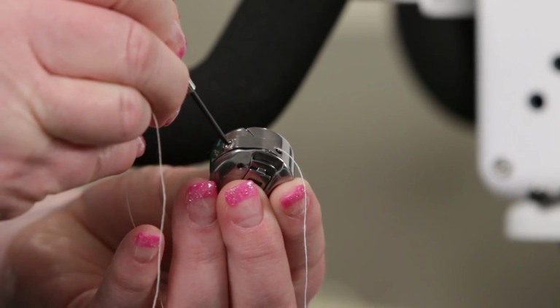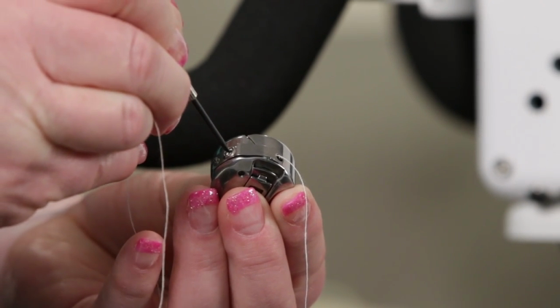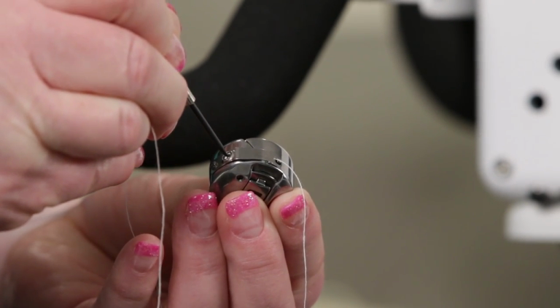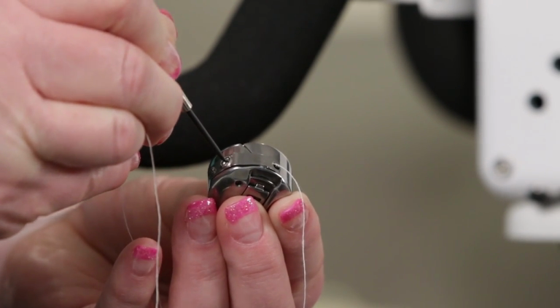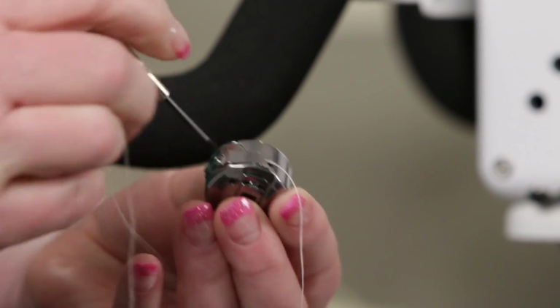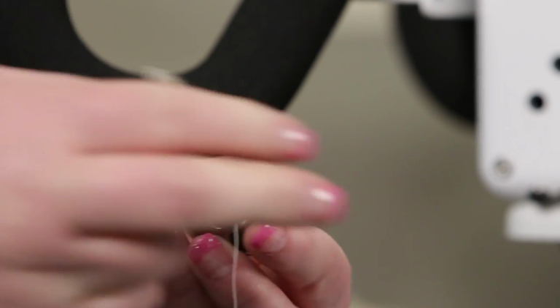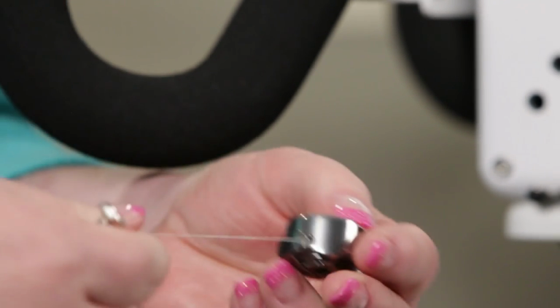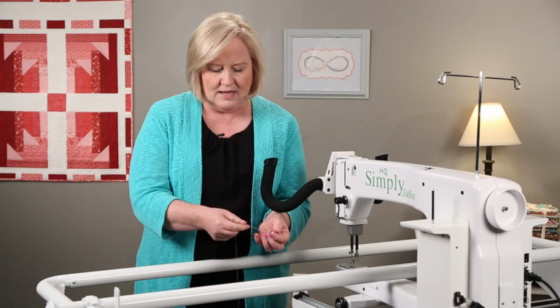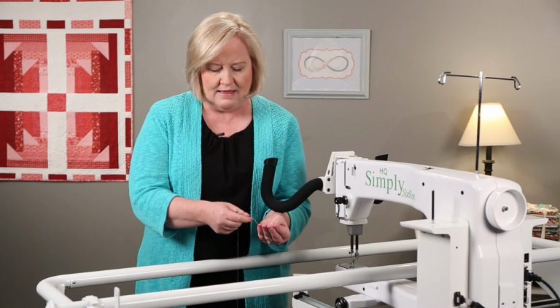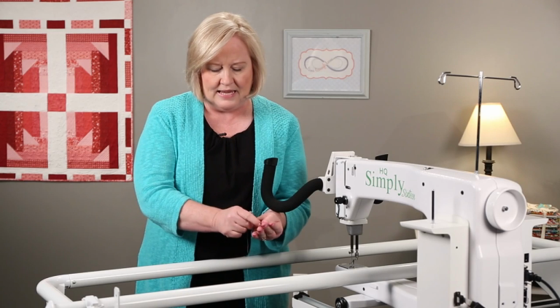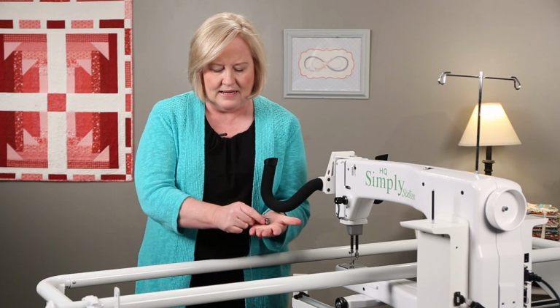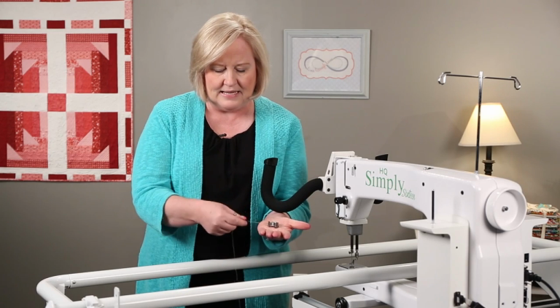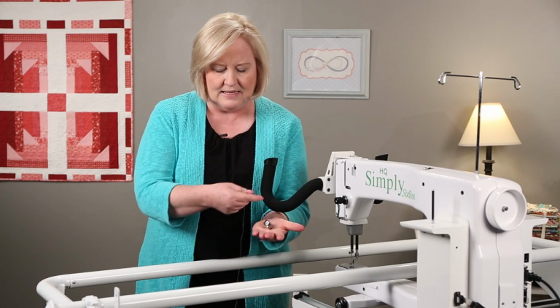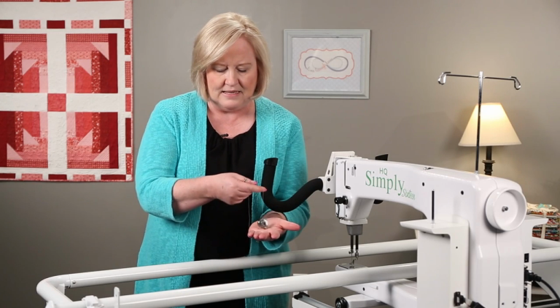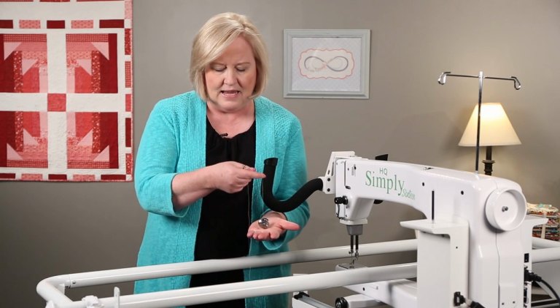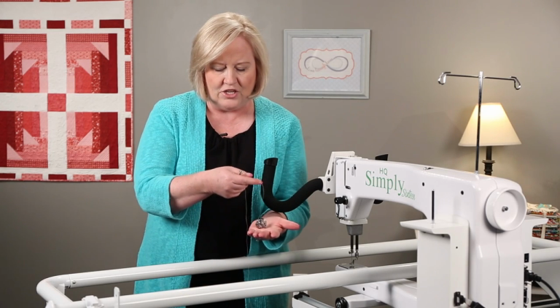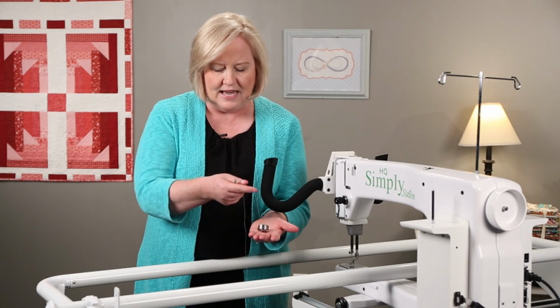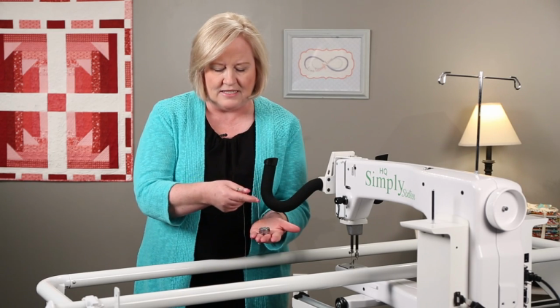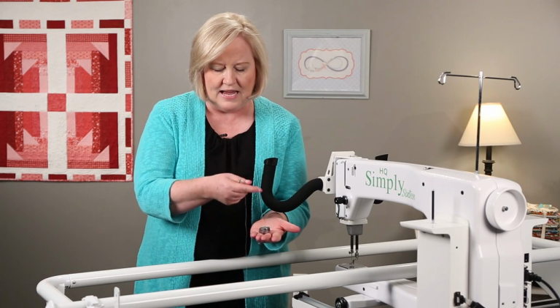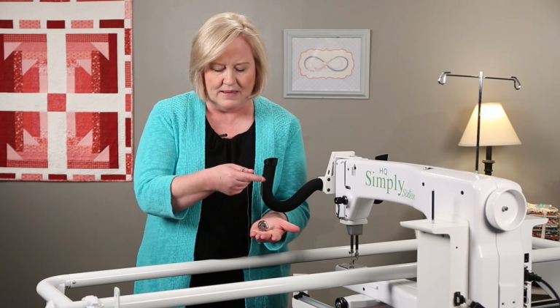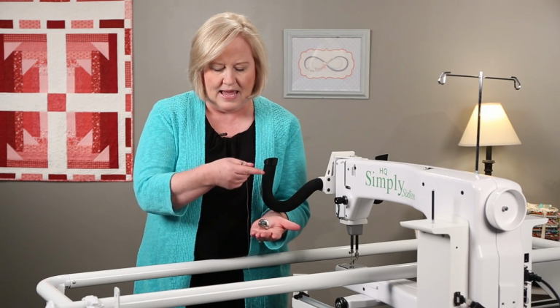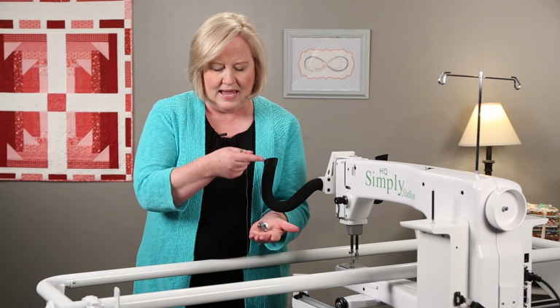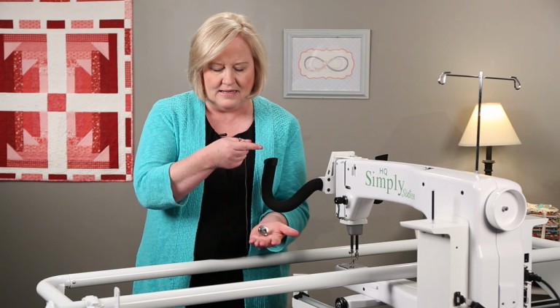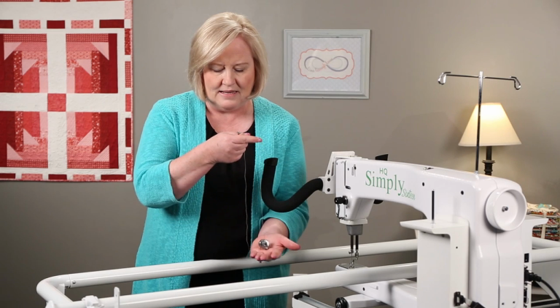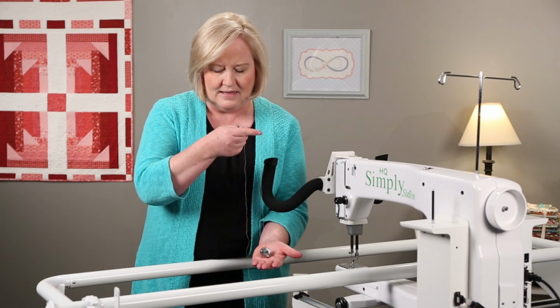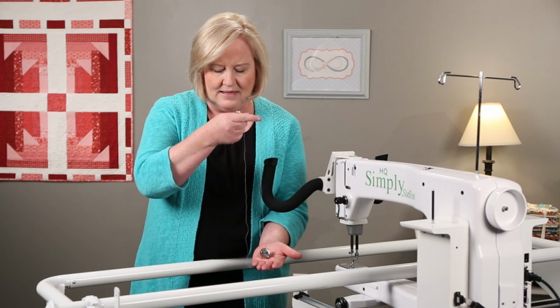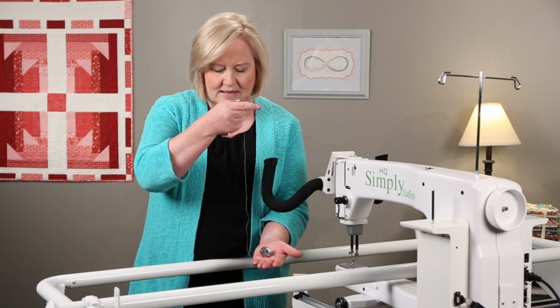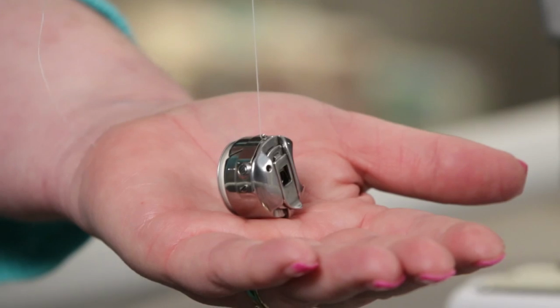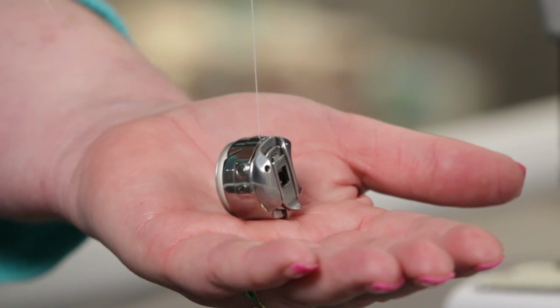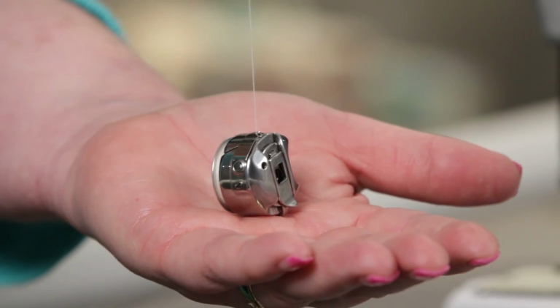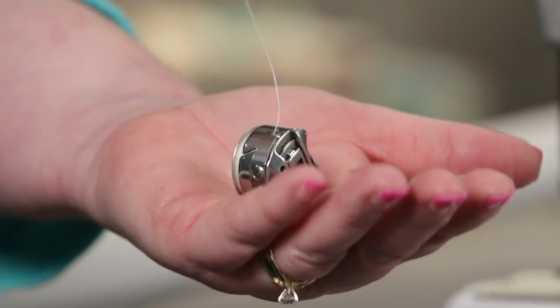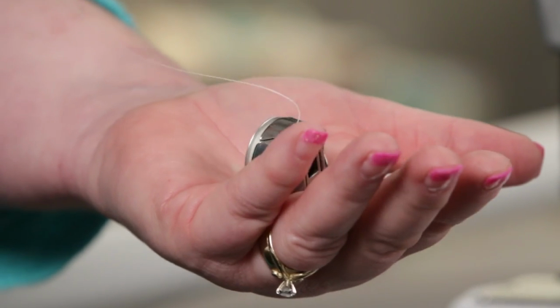So just a little bit, and then again test it. And you see how that stood up and slides out nice.